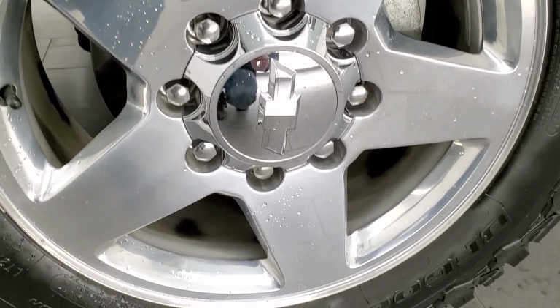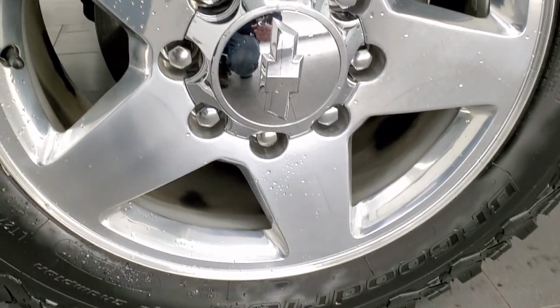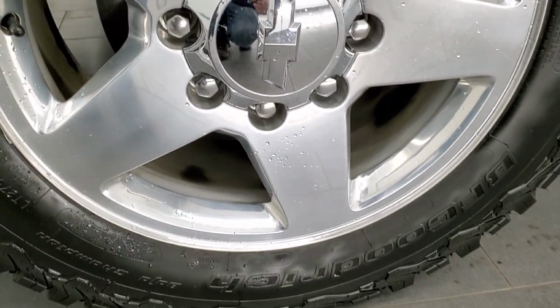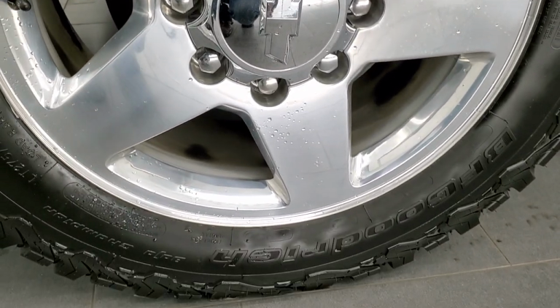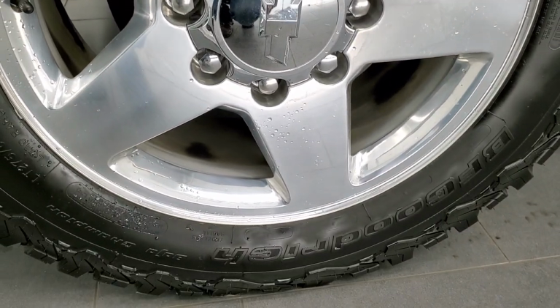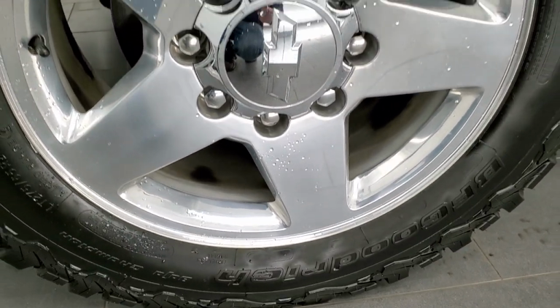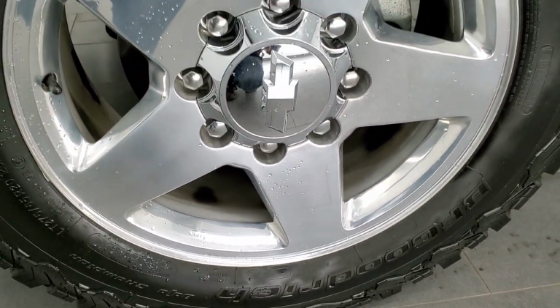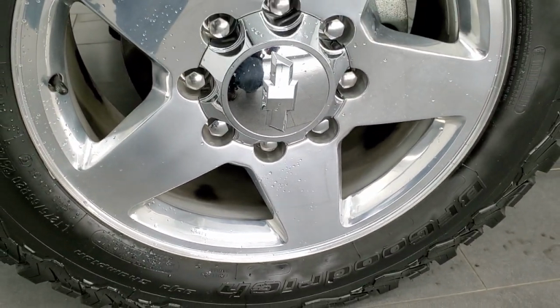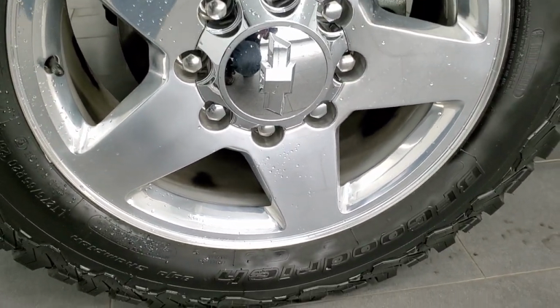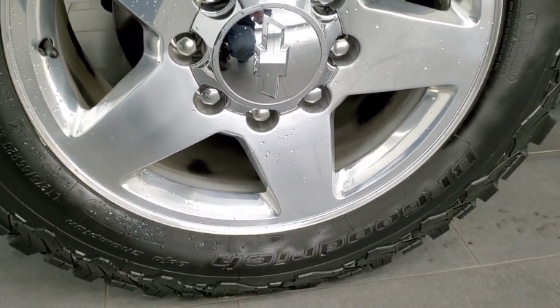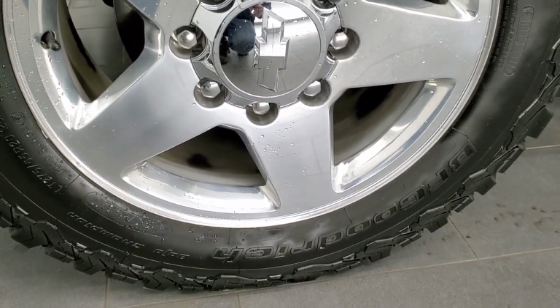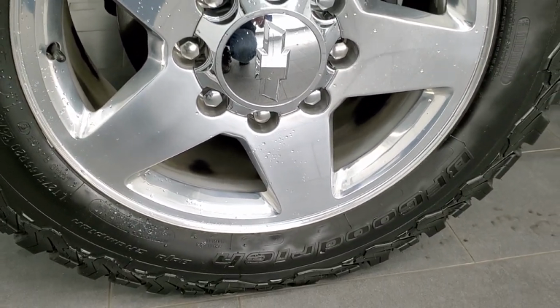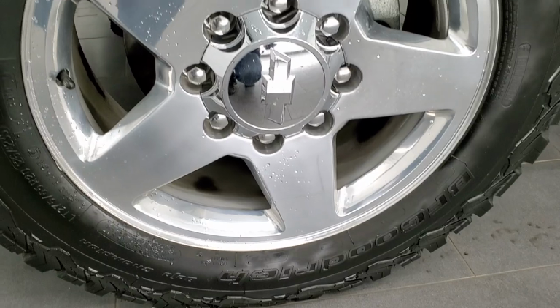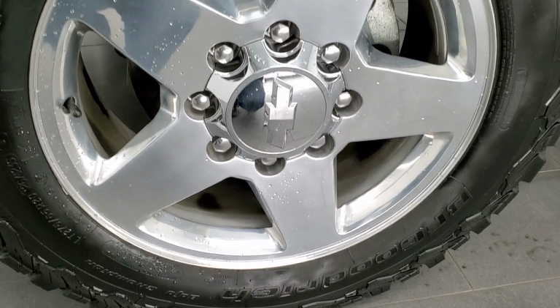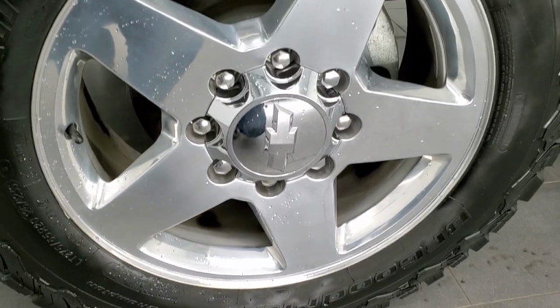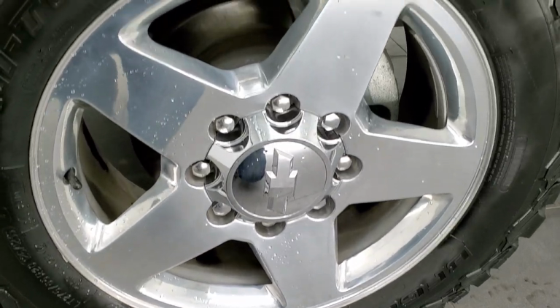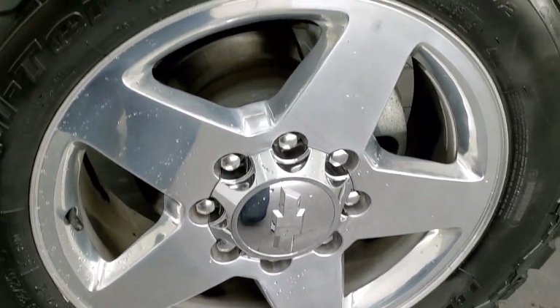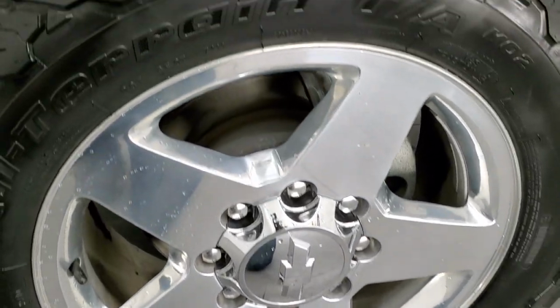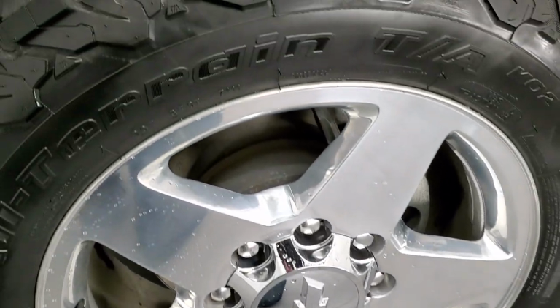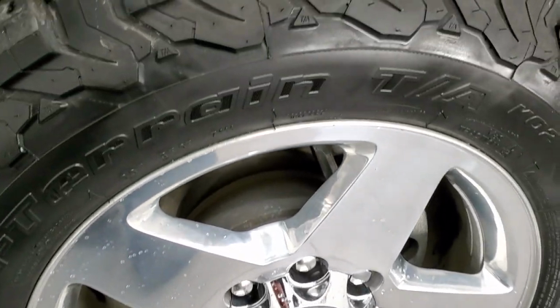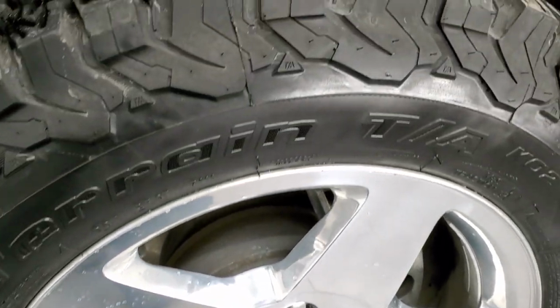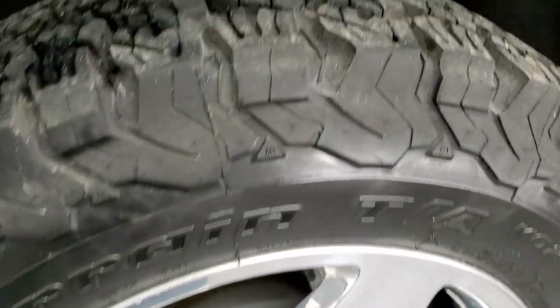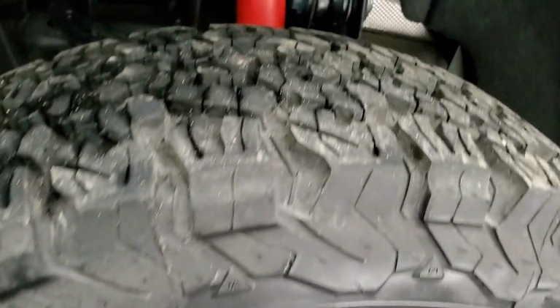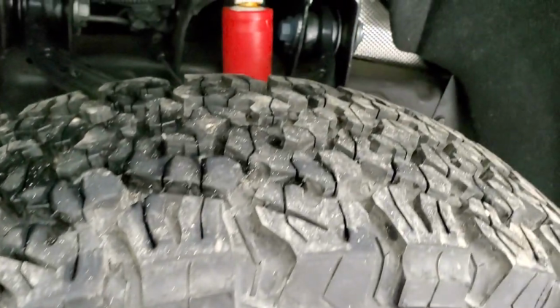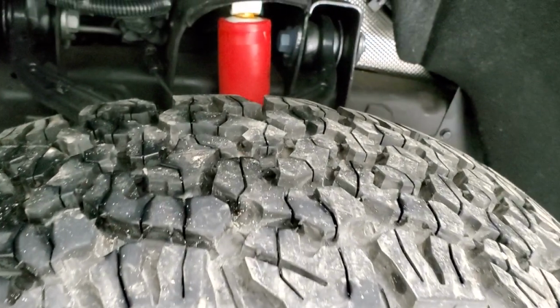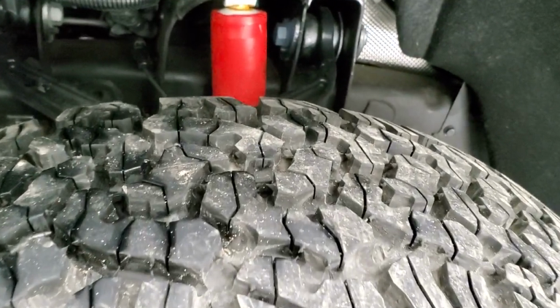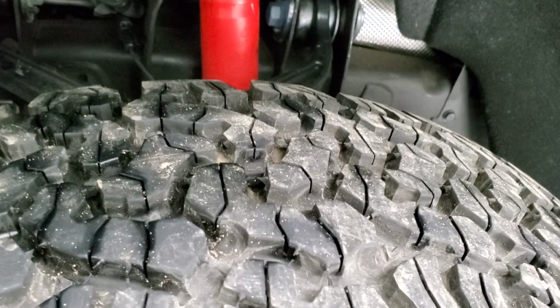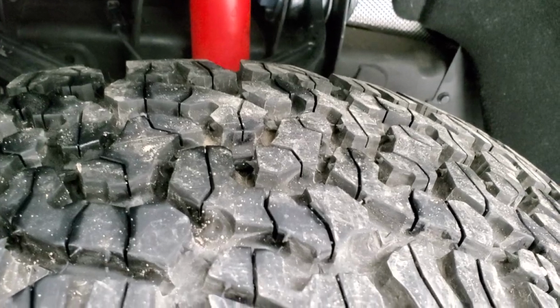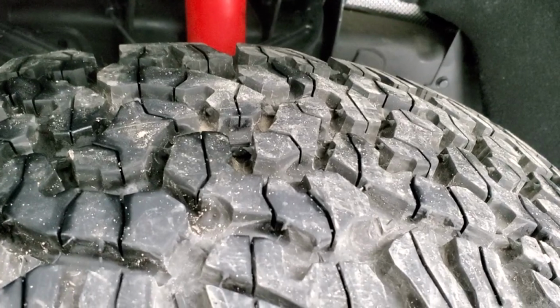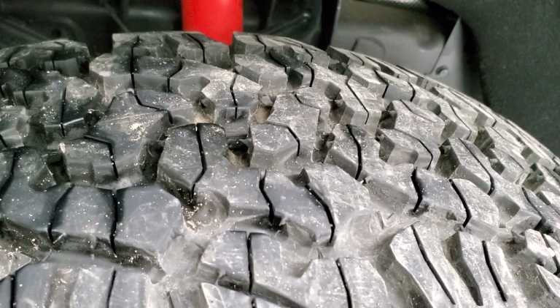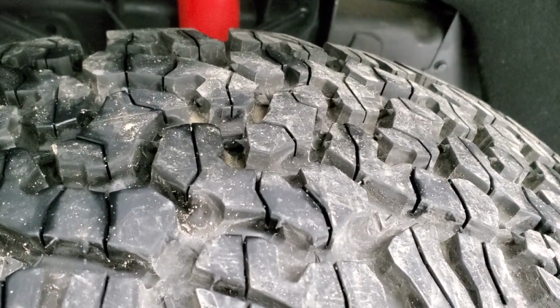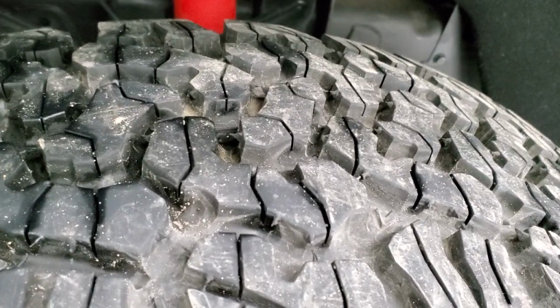This one comes with the 20 inch polished aluminum rims and it has BF Goodrich all-terrain TA tires. These are LT 275 65 R20s and they have just about all the tread left on them.